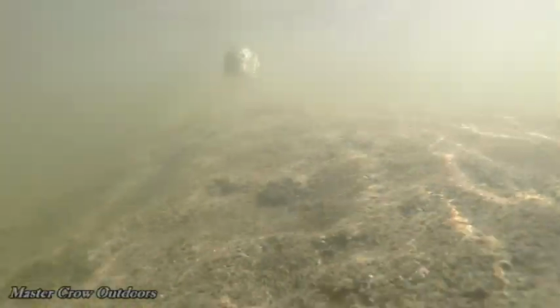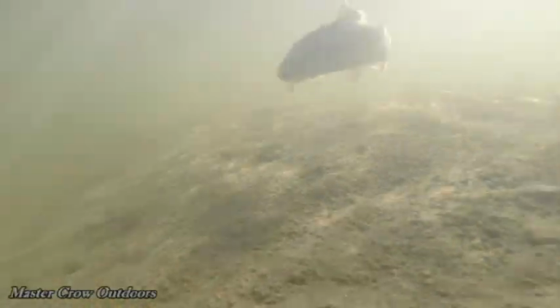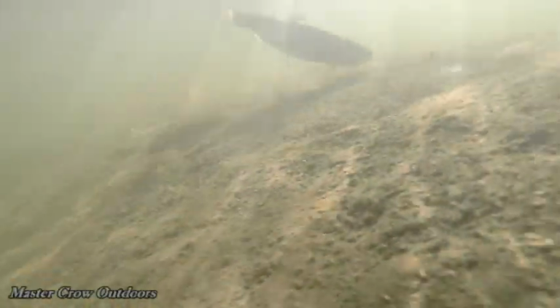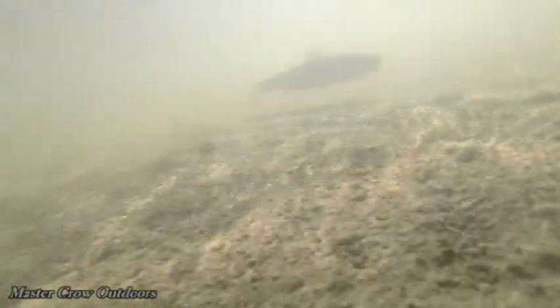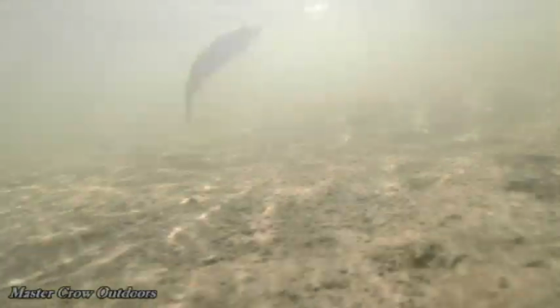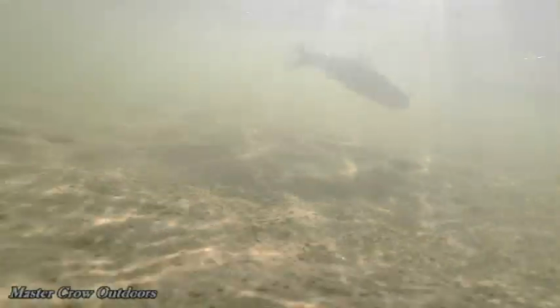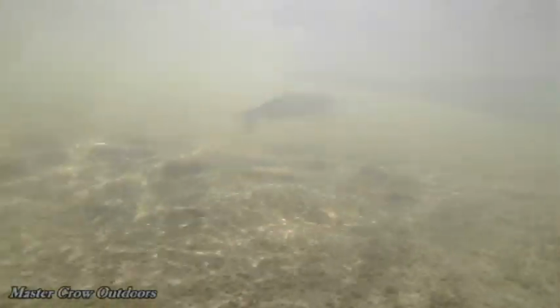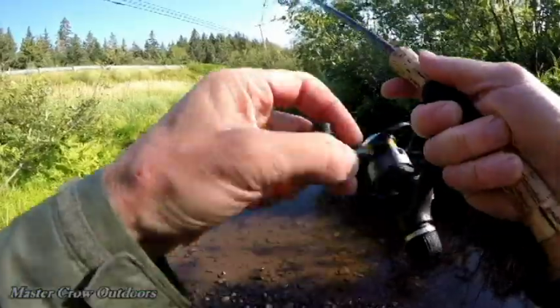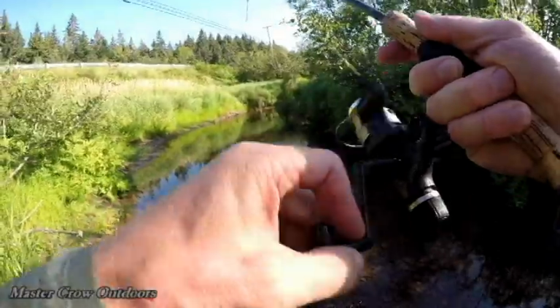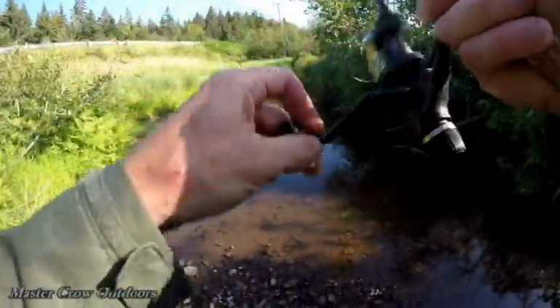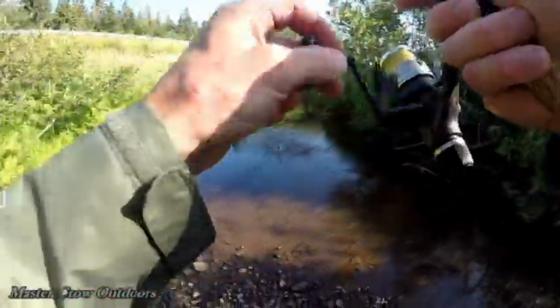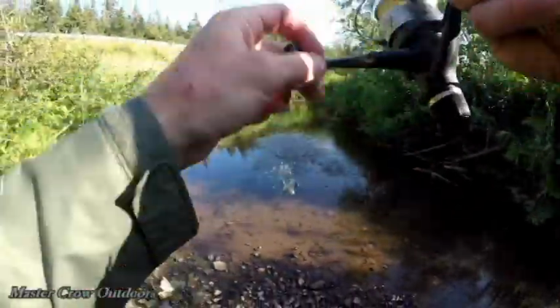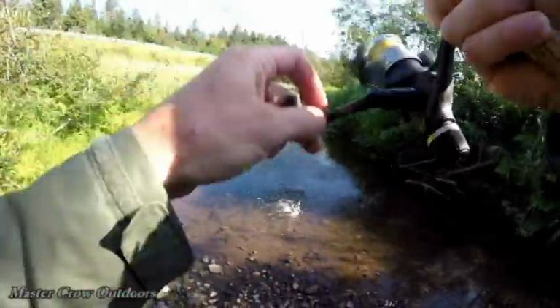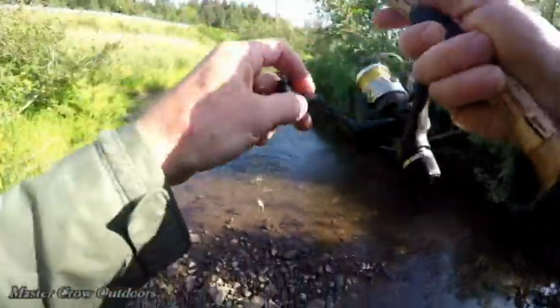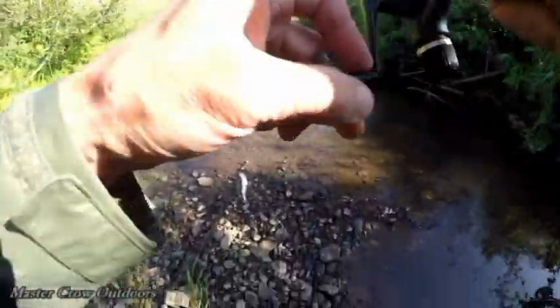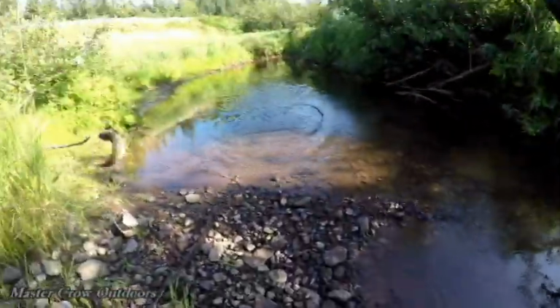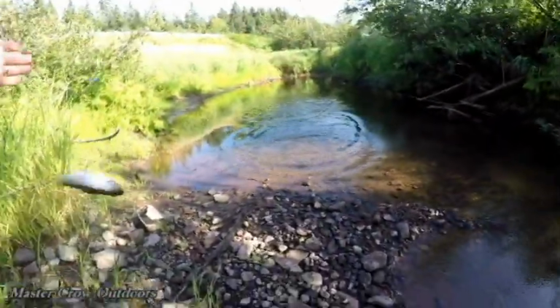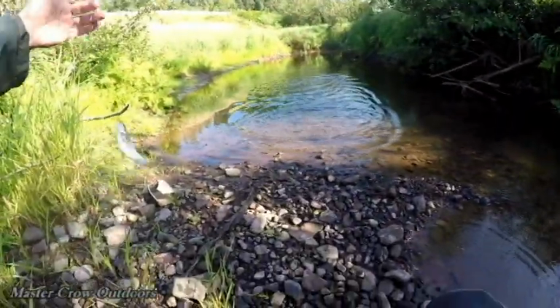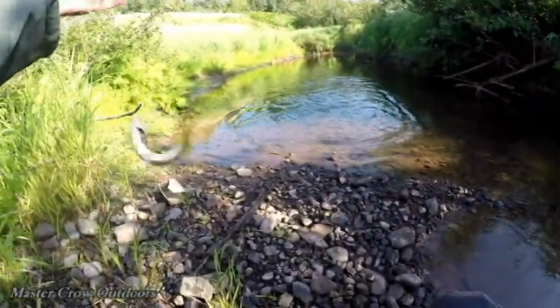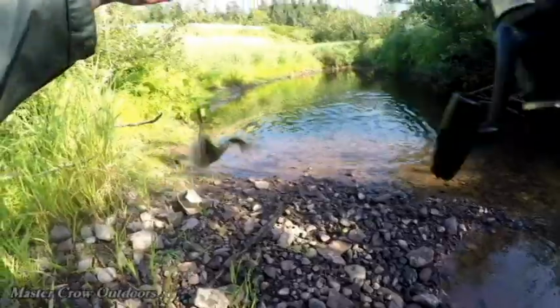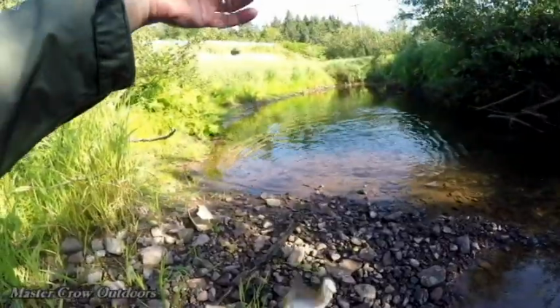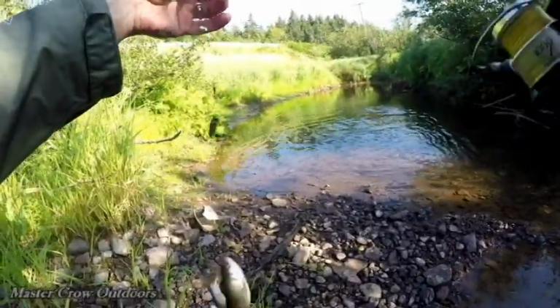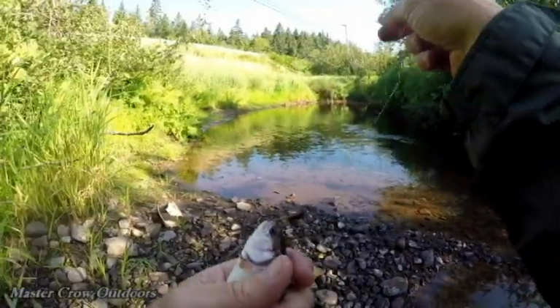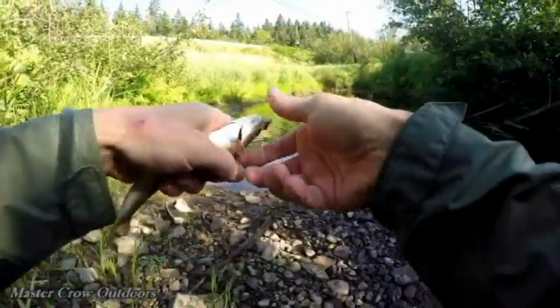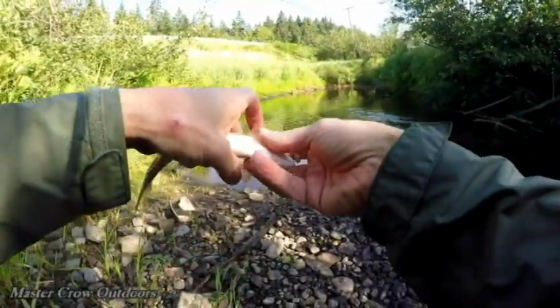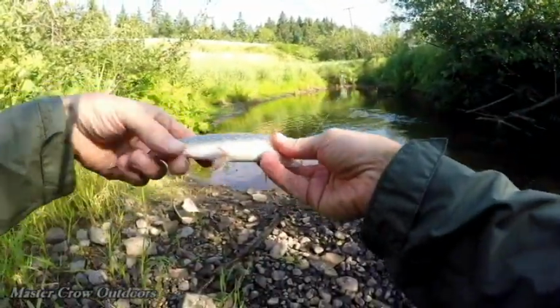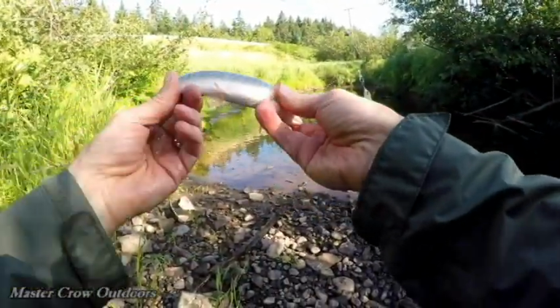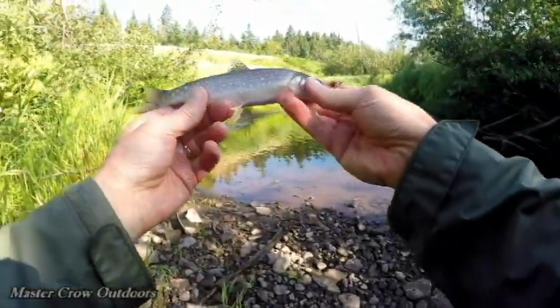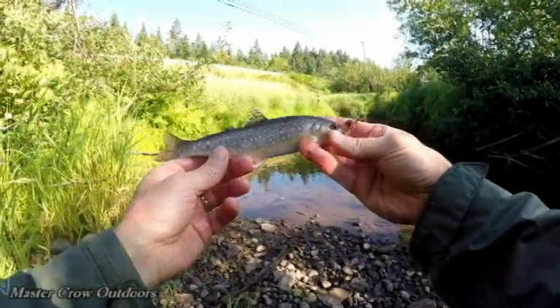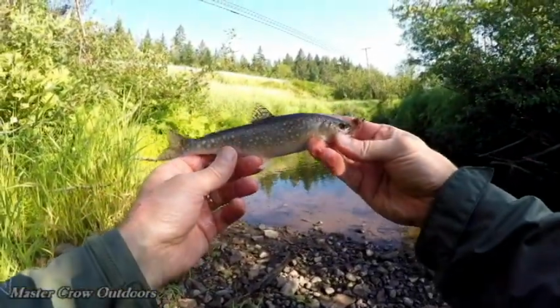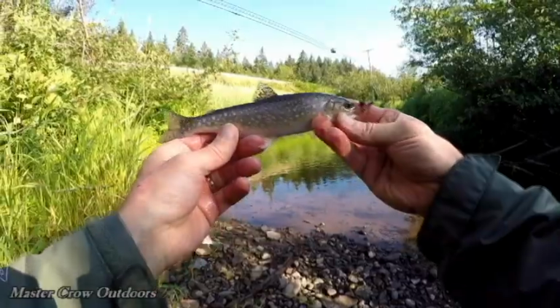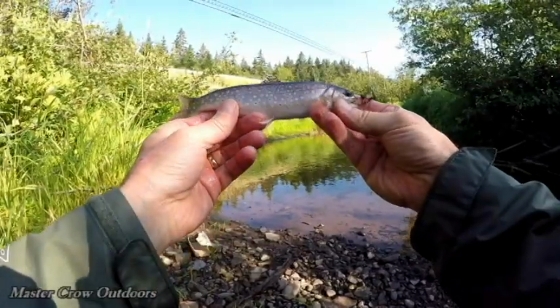Good. There's another beautiful trout. Sweet!